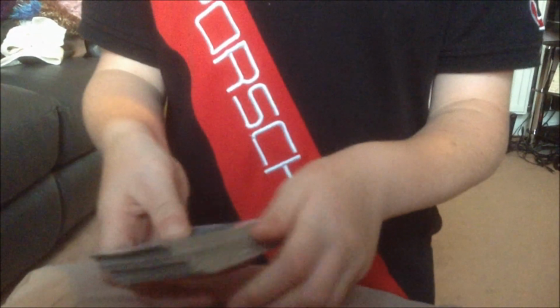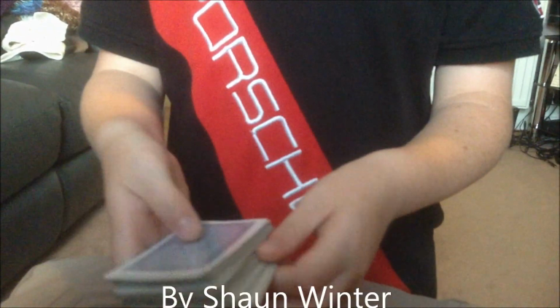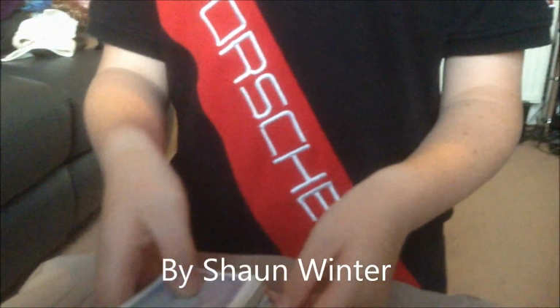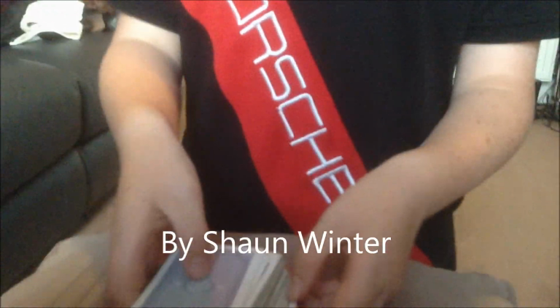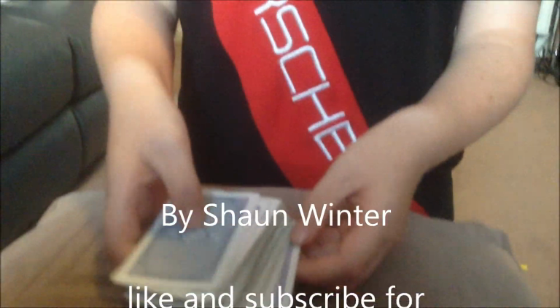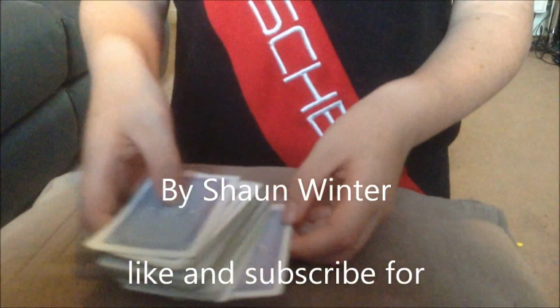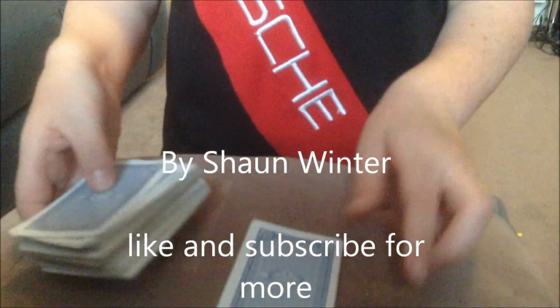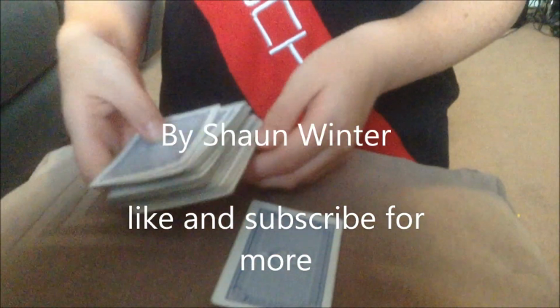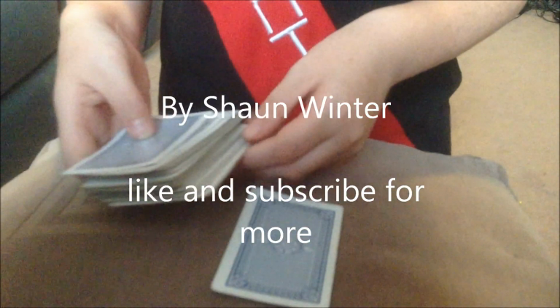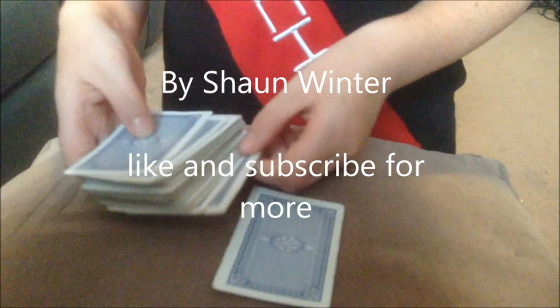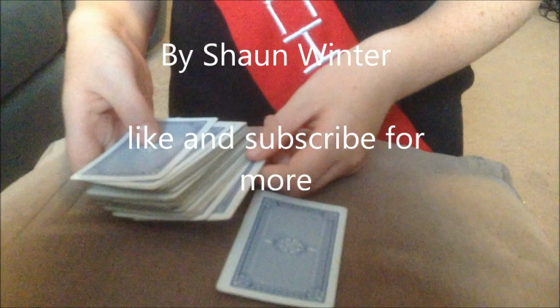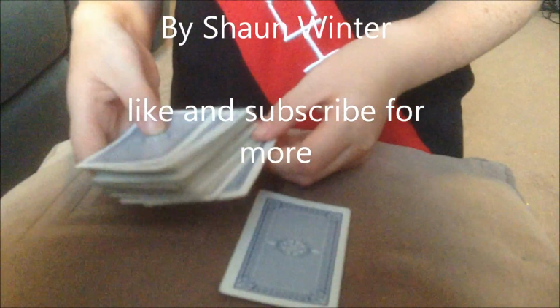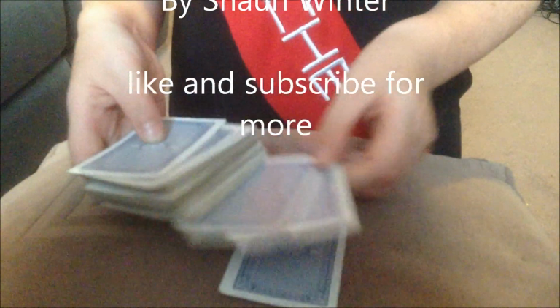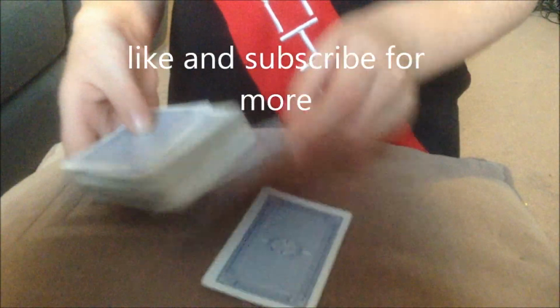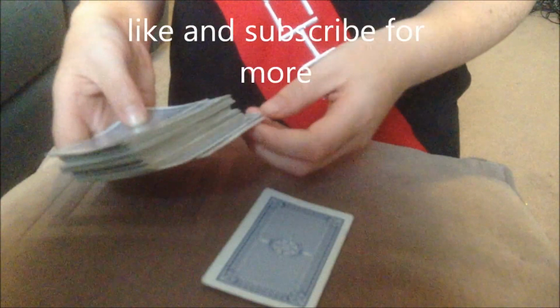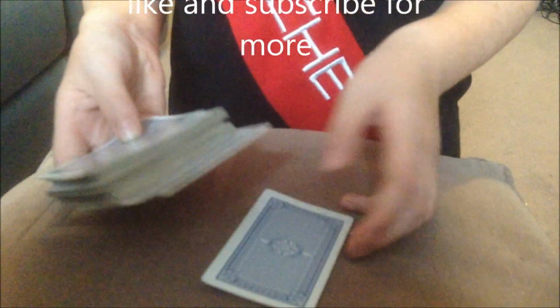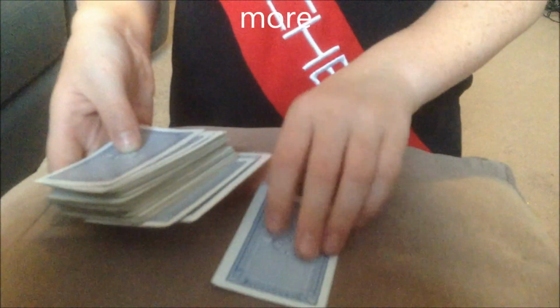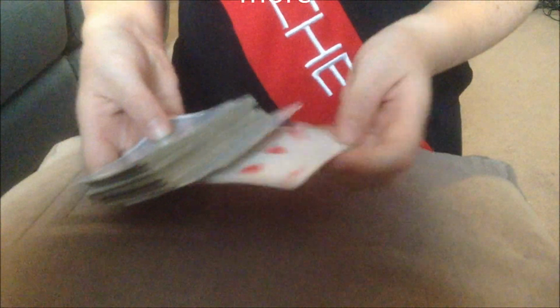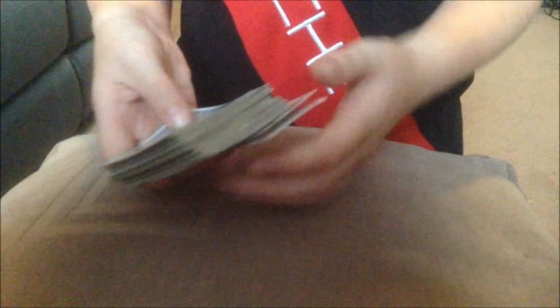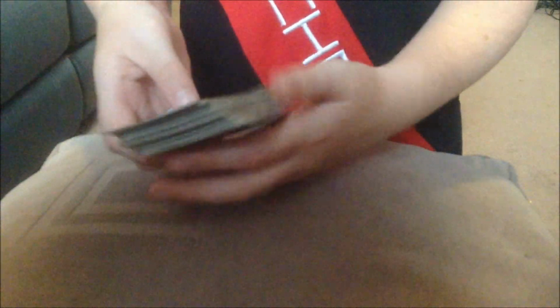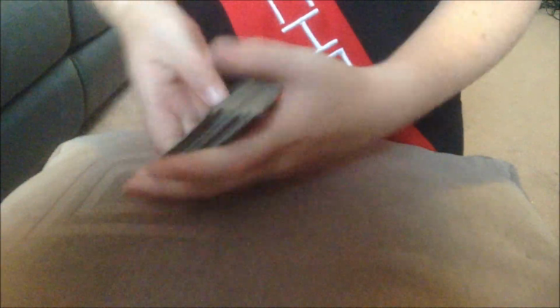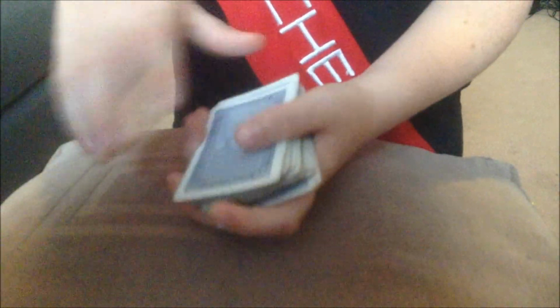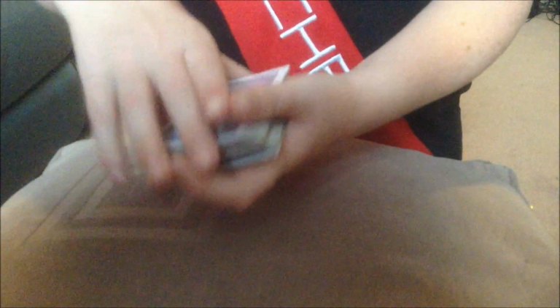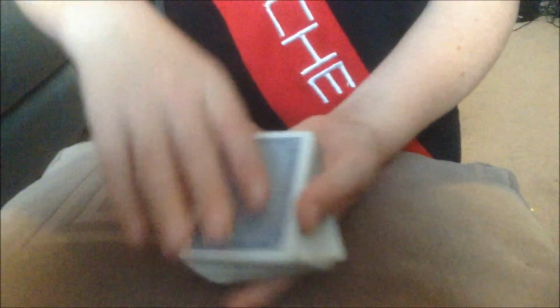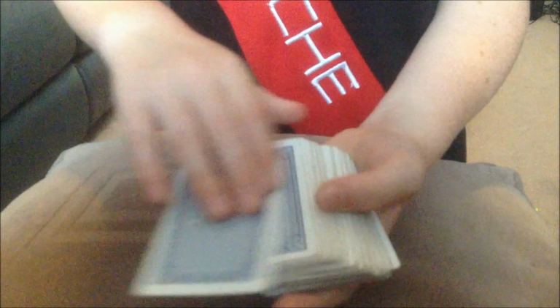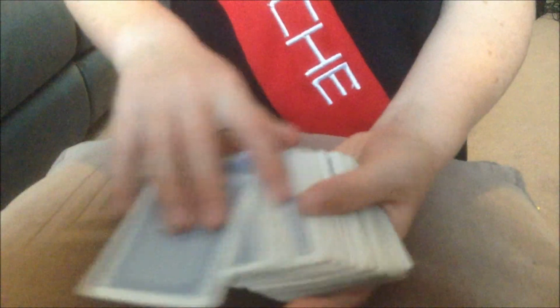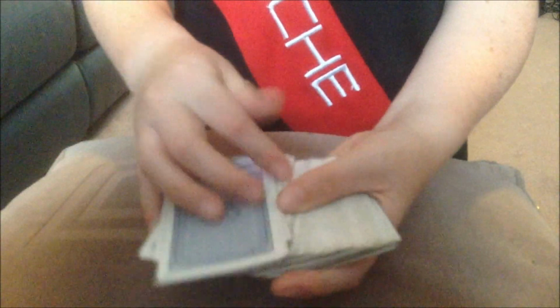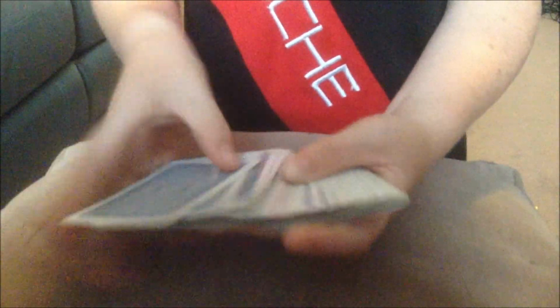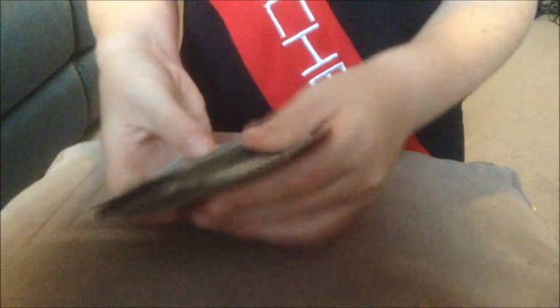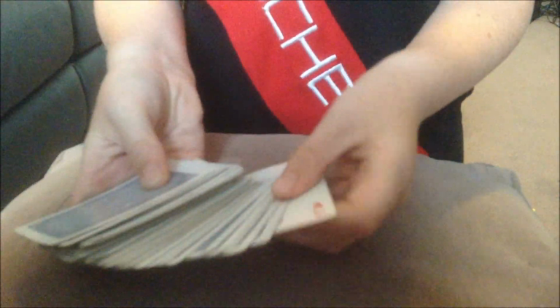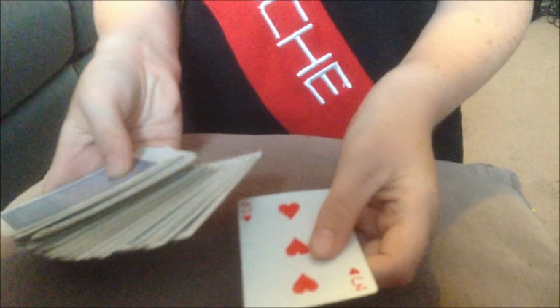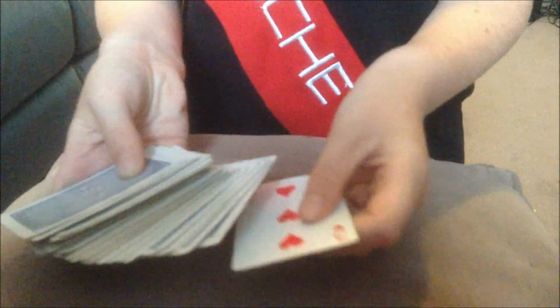Now, the first thing you want to do is get the bottom card, or if you find it easier, the bottom few cards, just flip it over. So every other card is facing this way, but the bottom card is facing up.